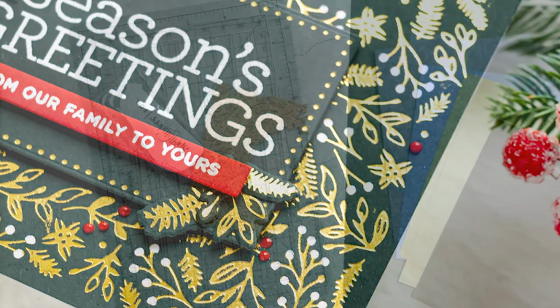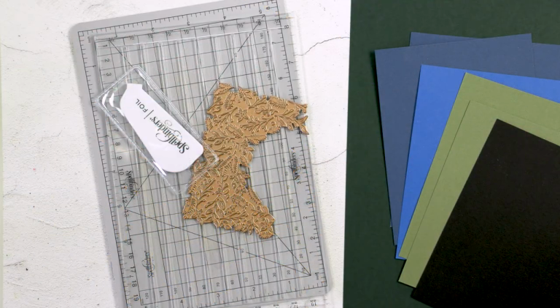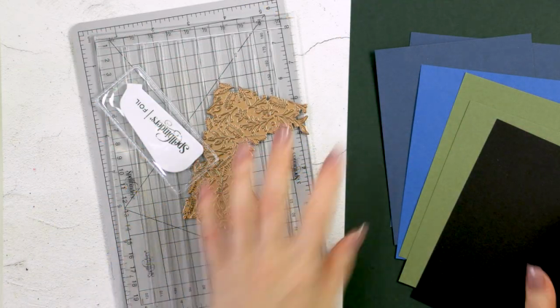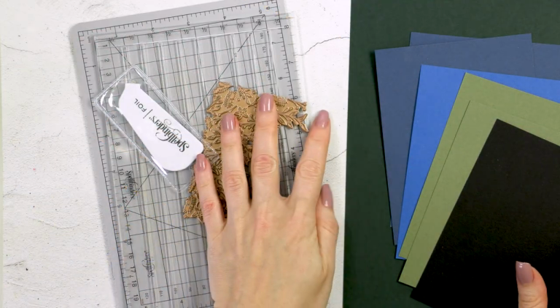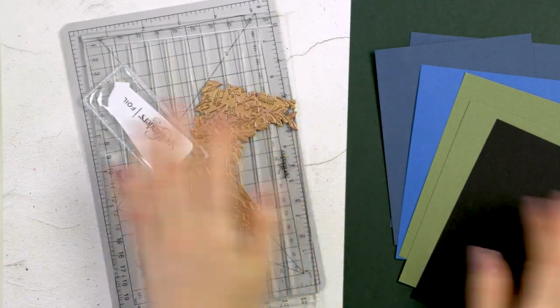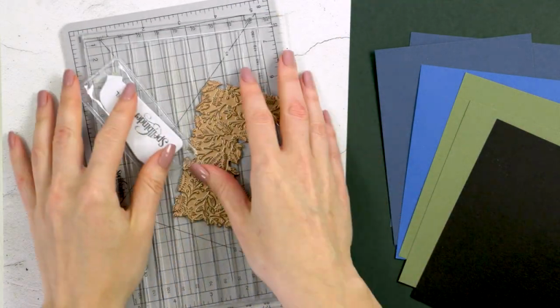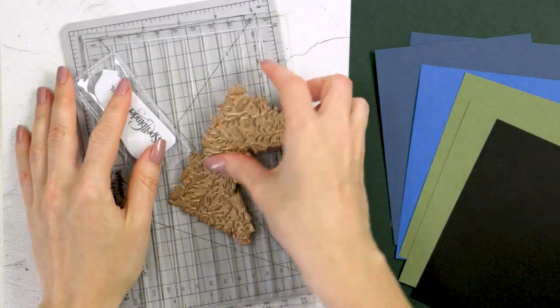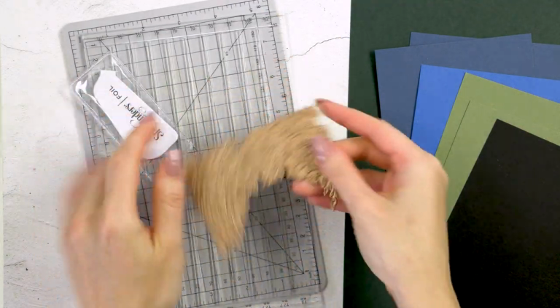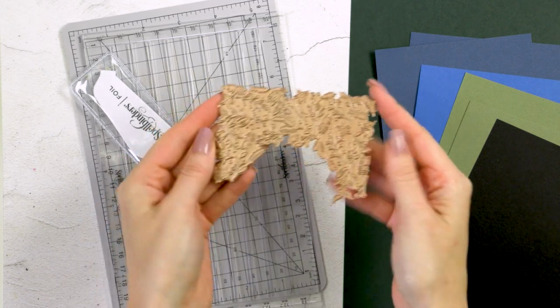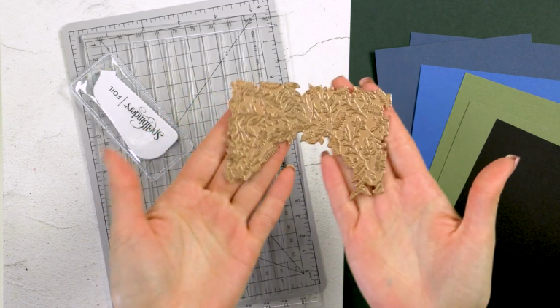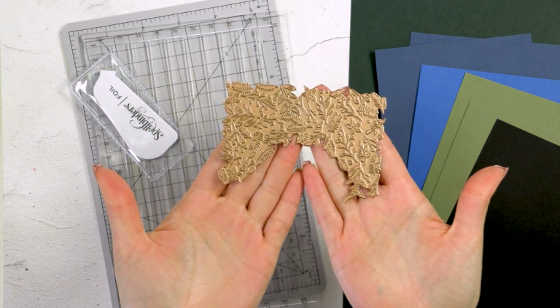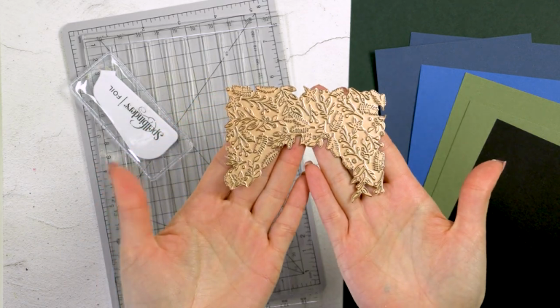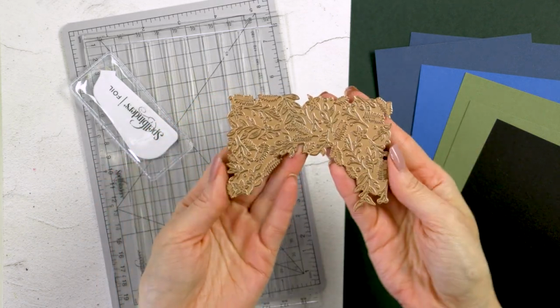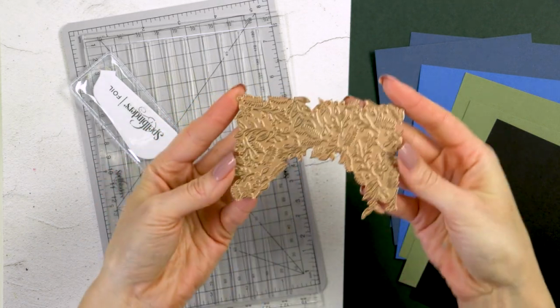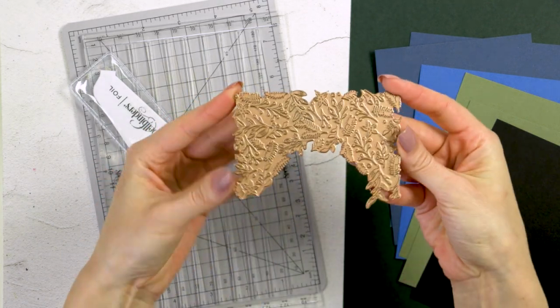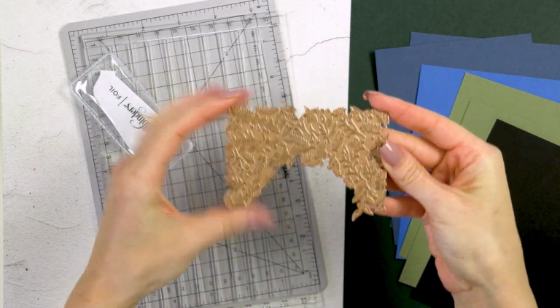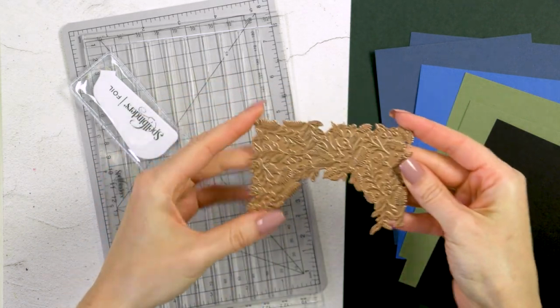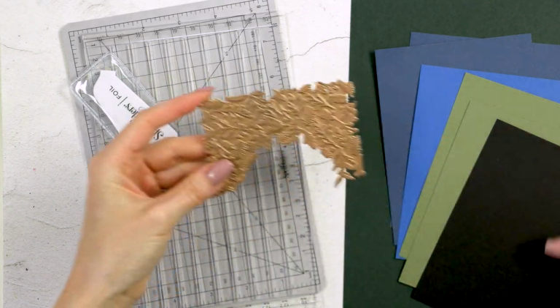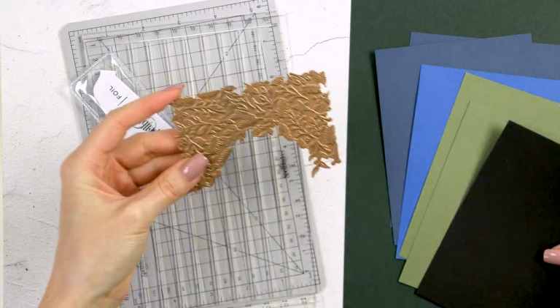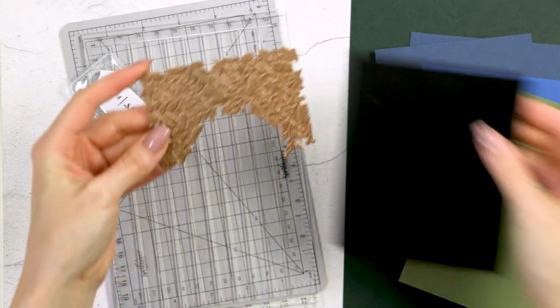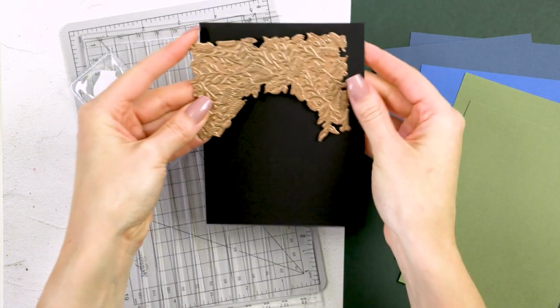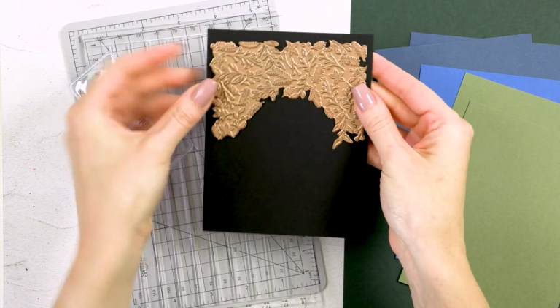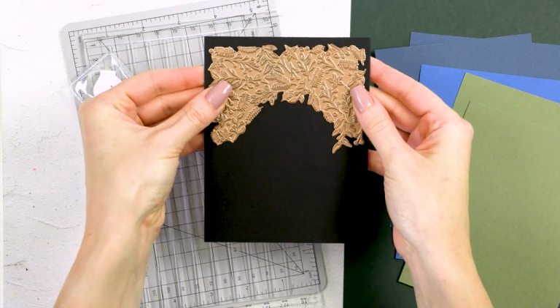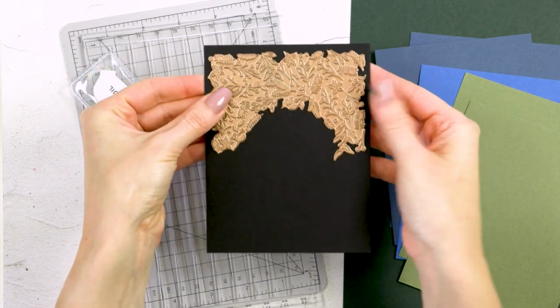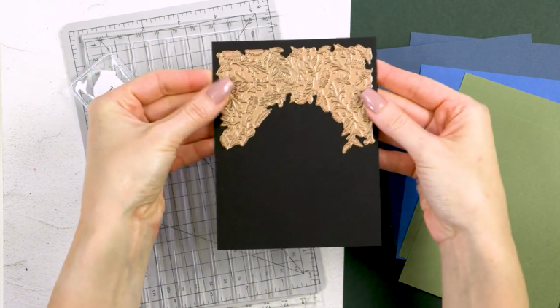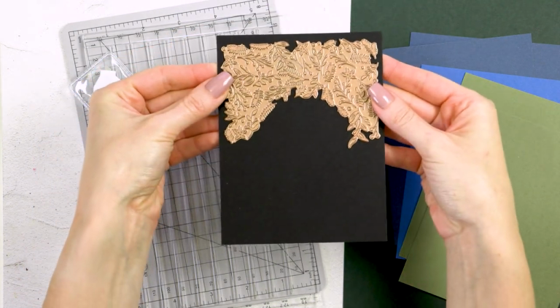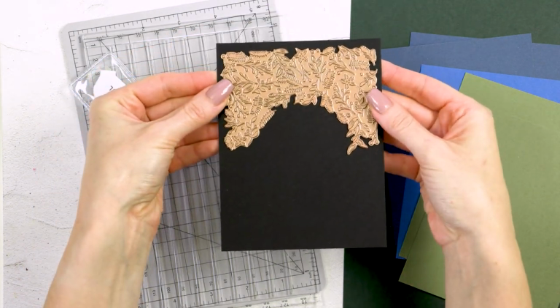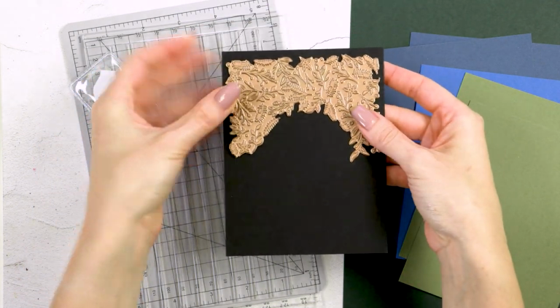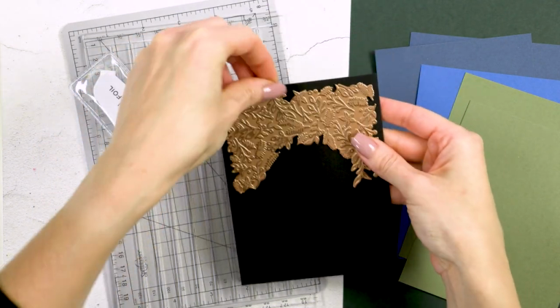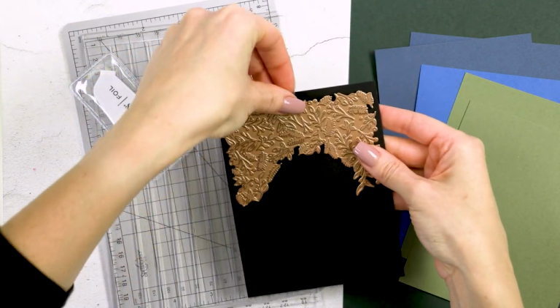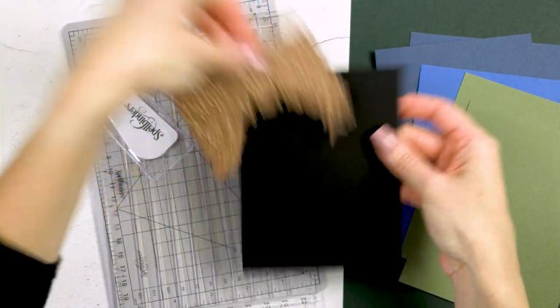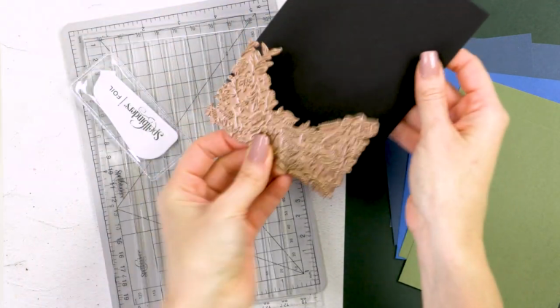I'm going to use this hot foil plate called Christmas Foliage. It is from my Christmas collection with Spellbinders. It is a half plate and it is designed to be foiled twice to create an A2 background.